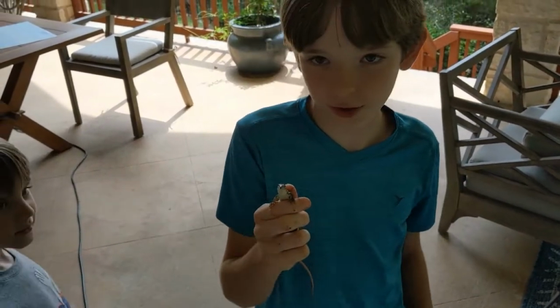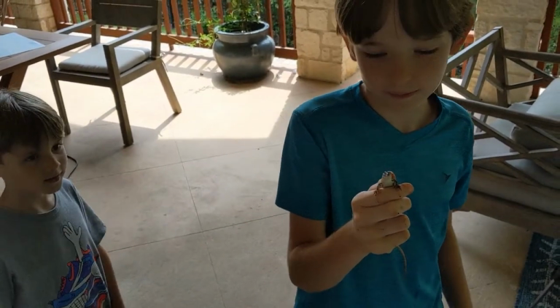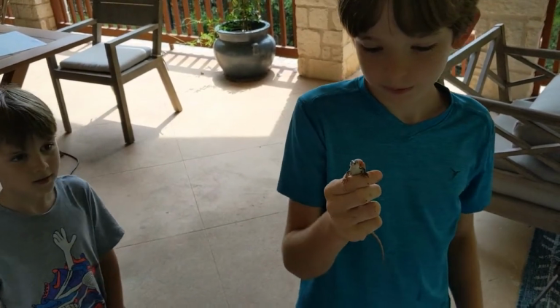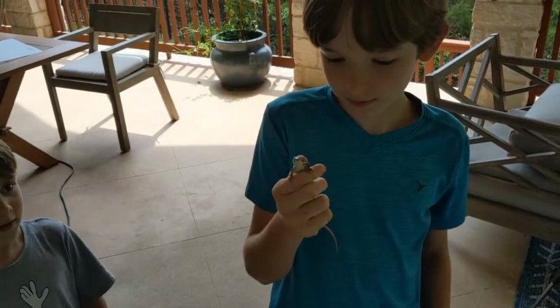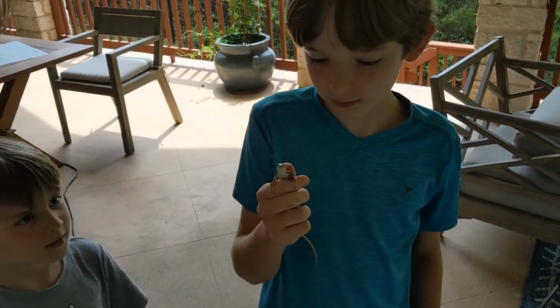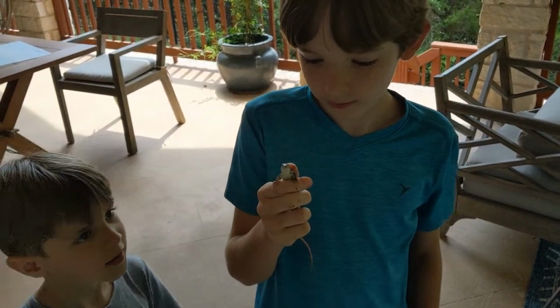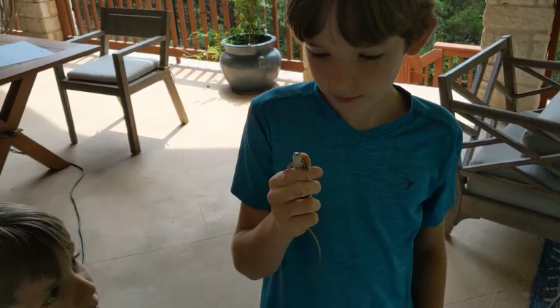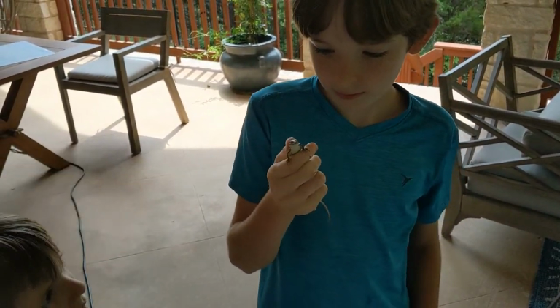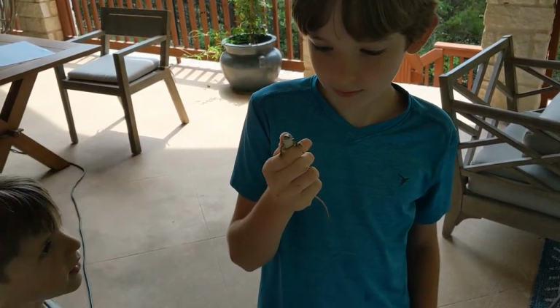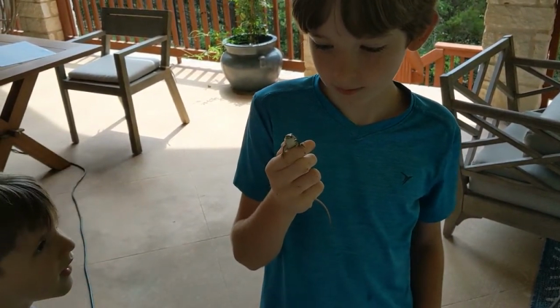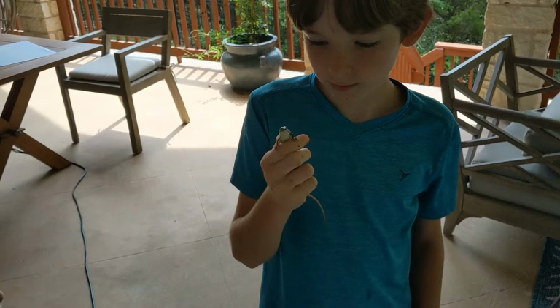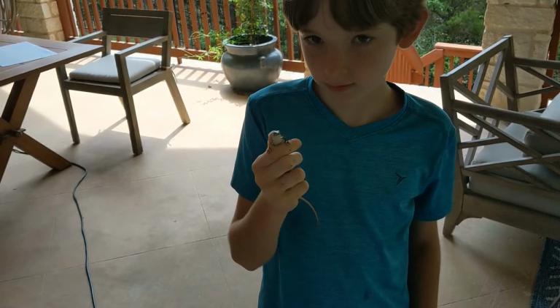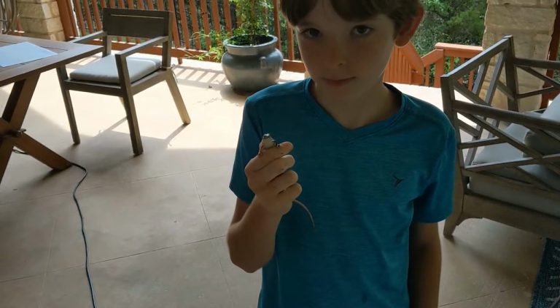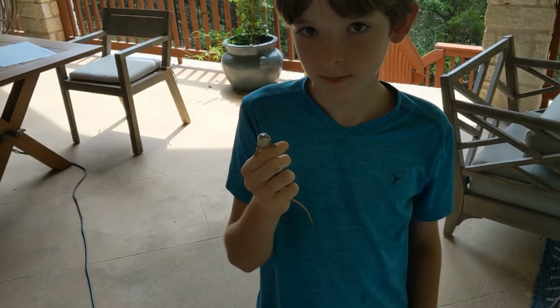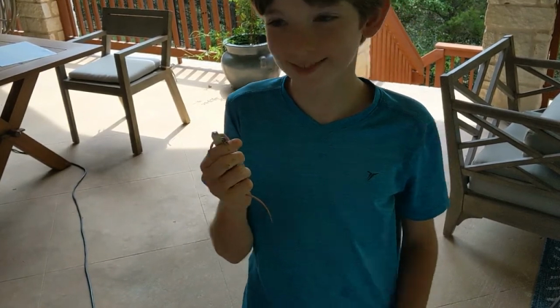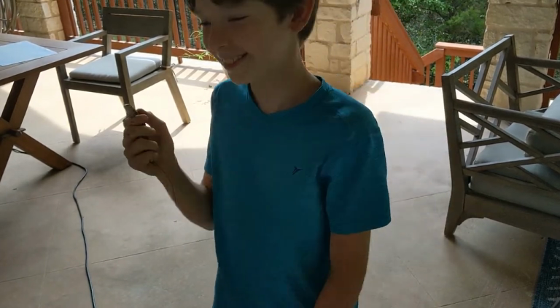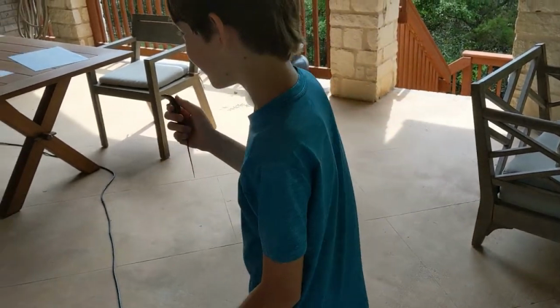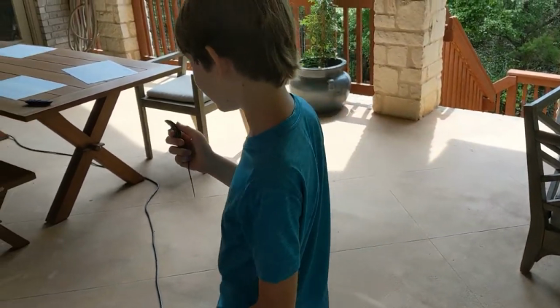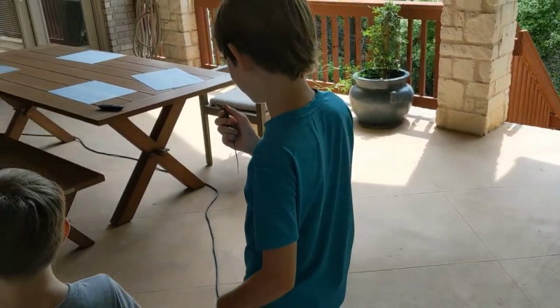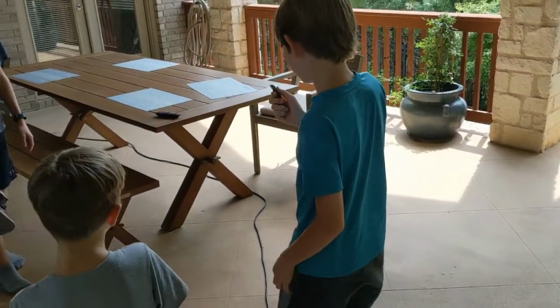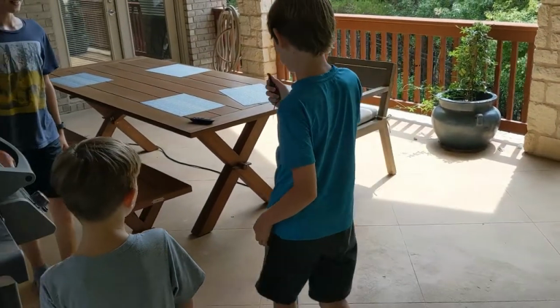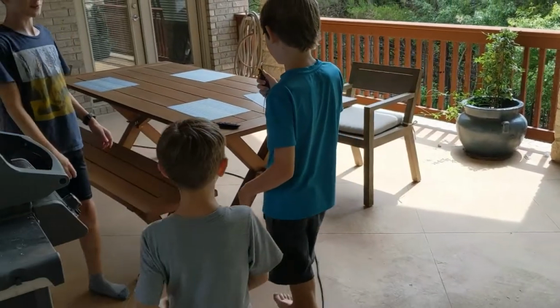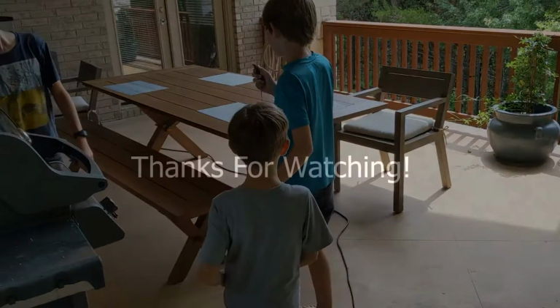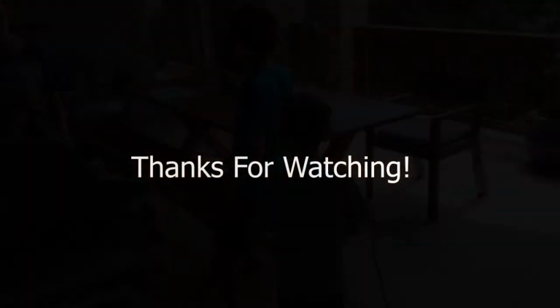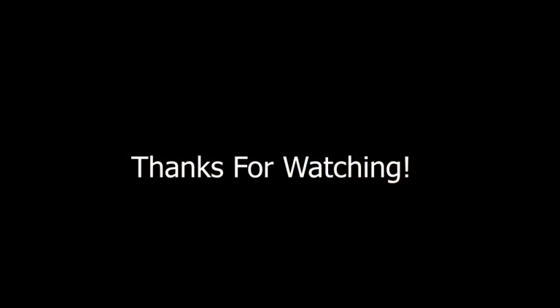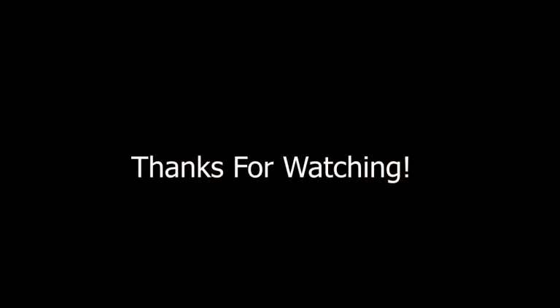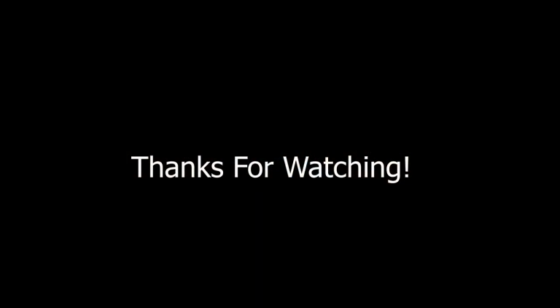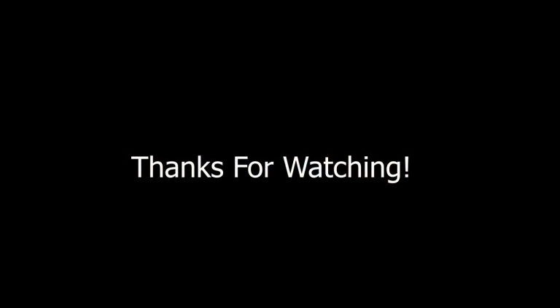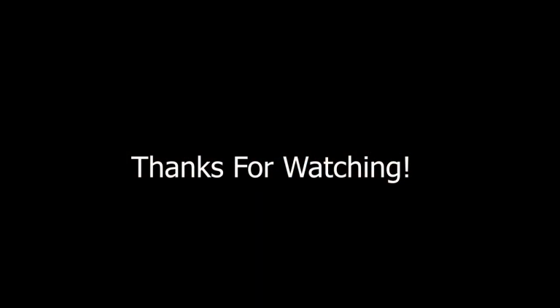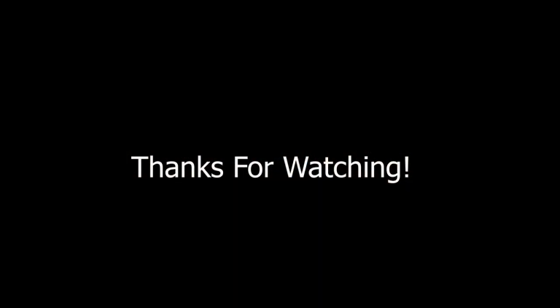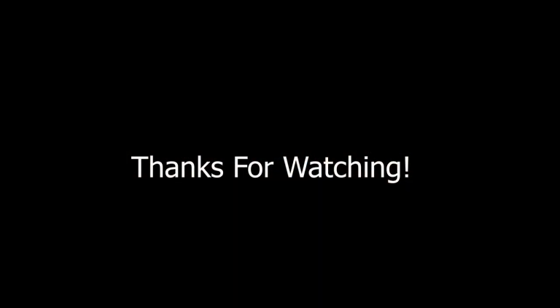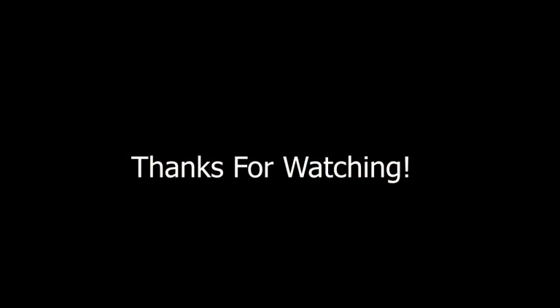That's a five-lined skink, okay. Well, congratulations. Thank you. Thank you.